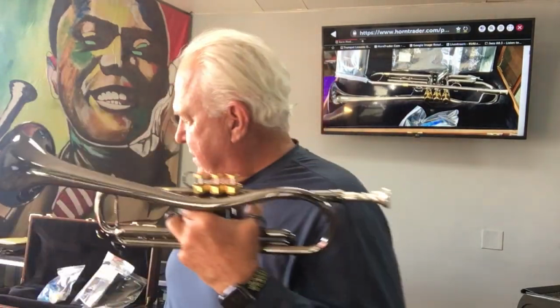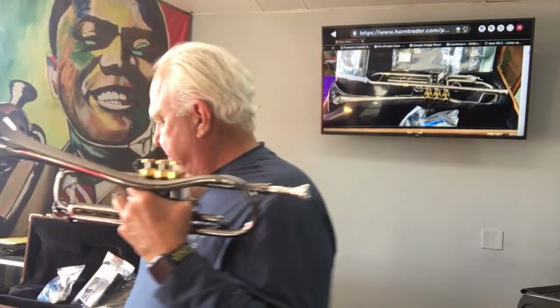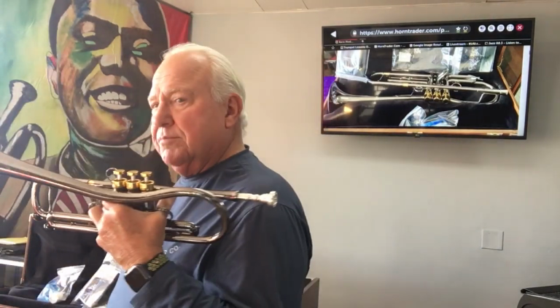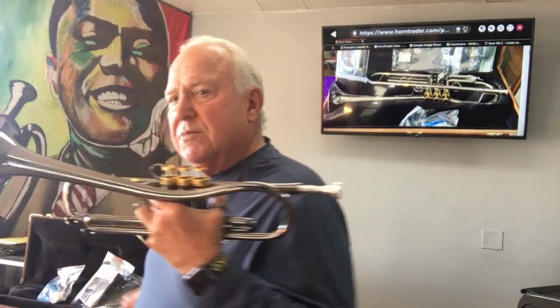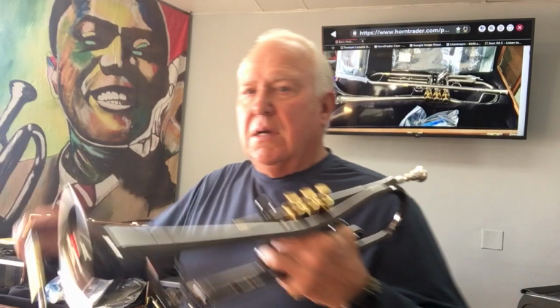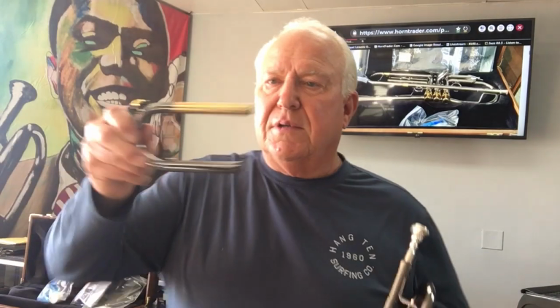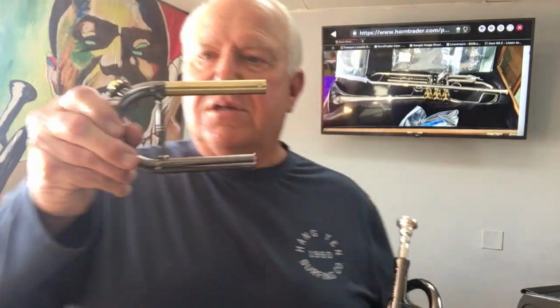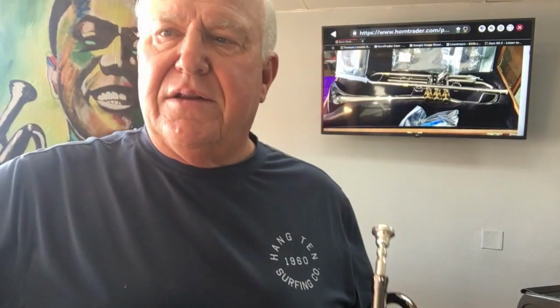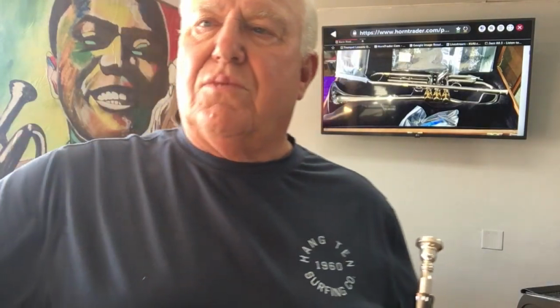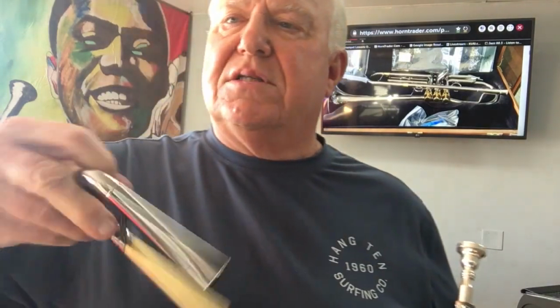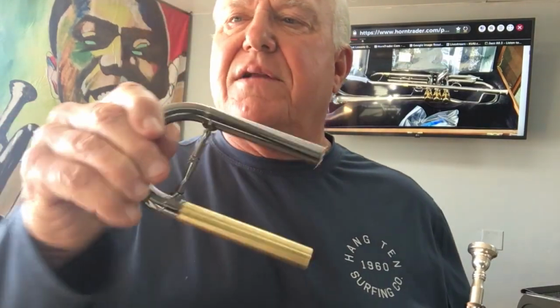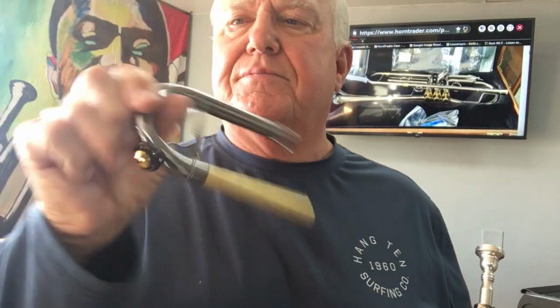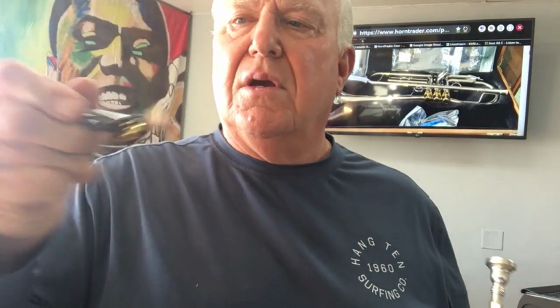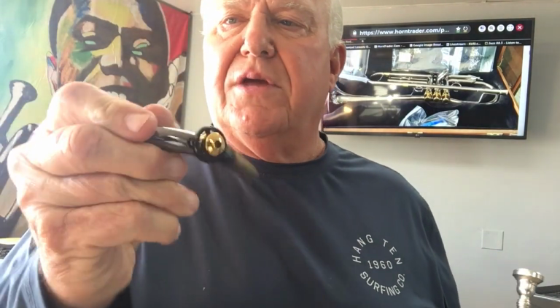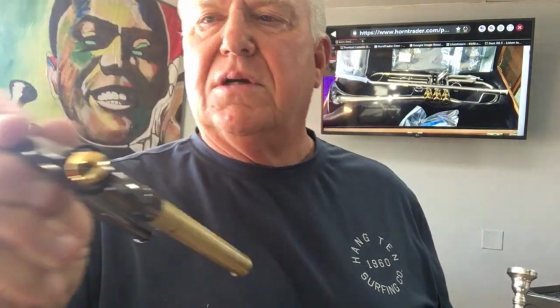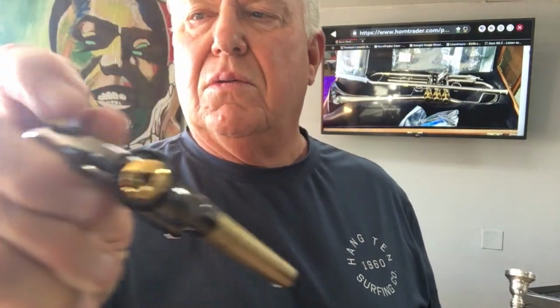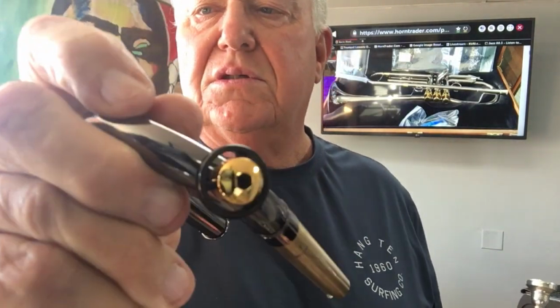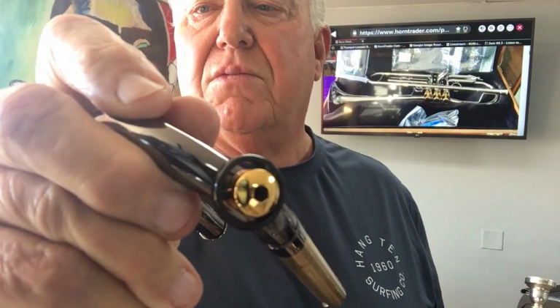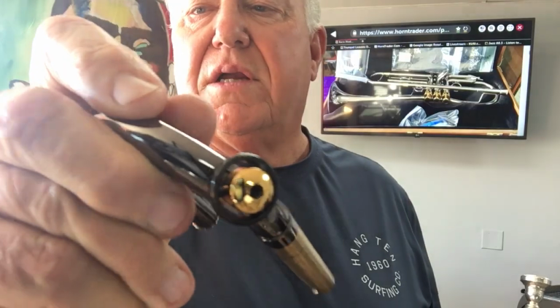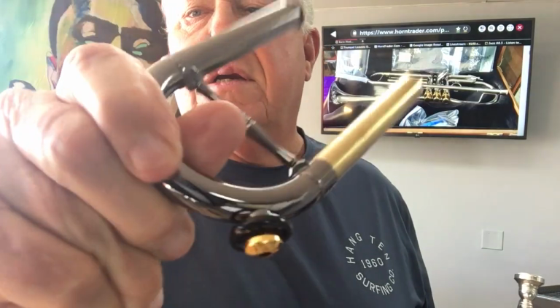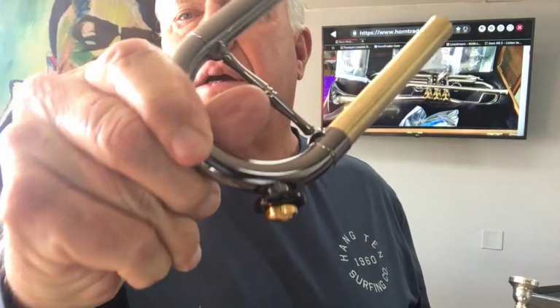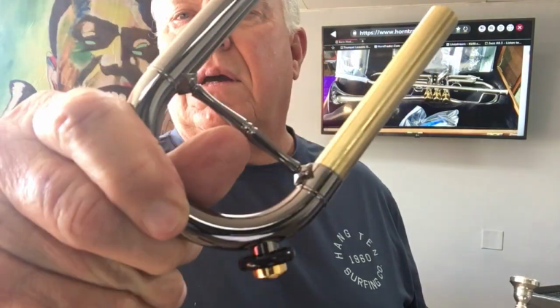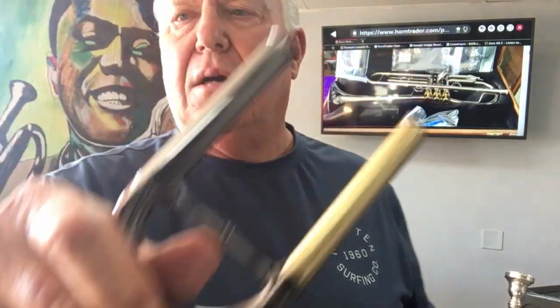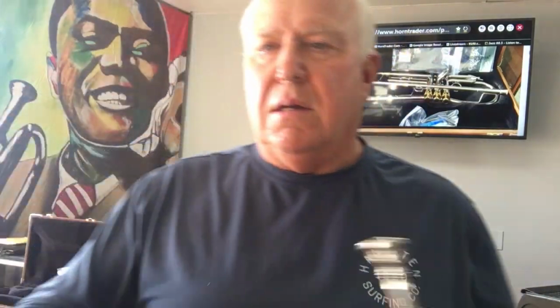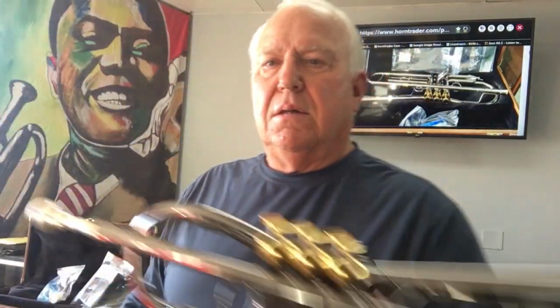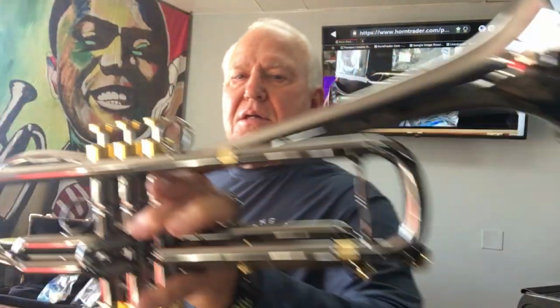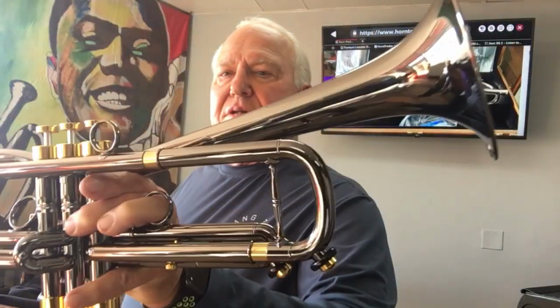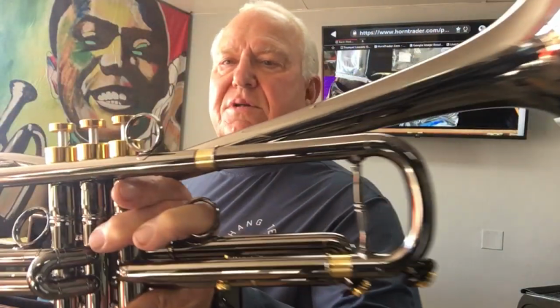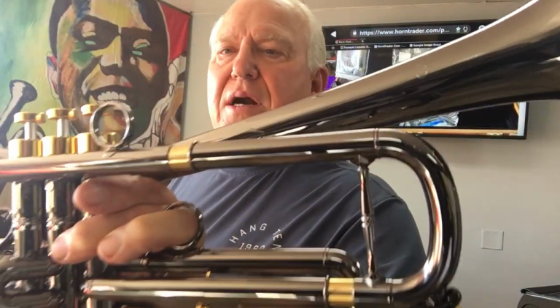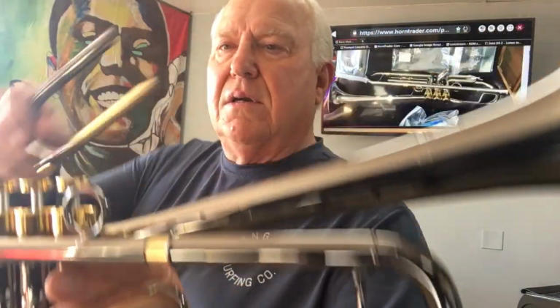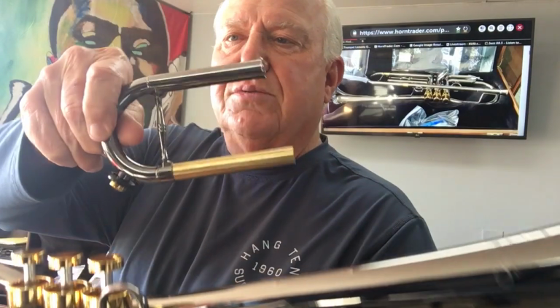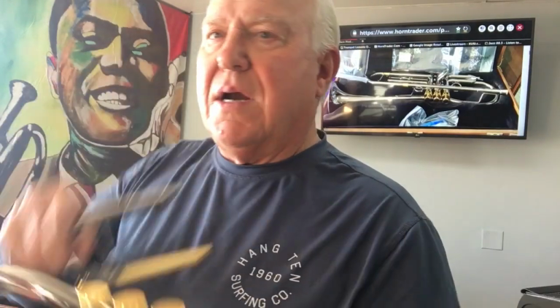It does come with another slide. This is a rounded slide with your saturn water key. You can see this one is square and this one is round.